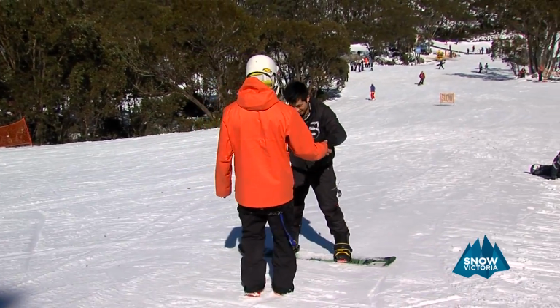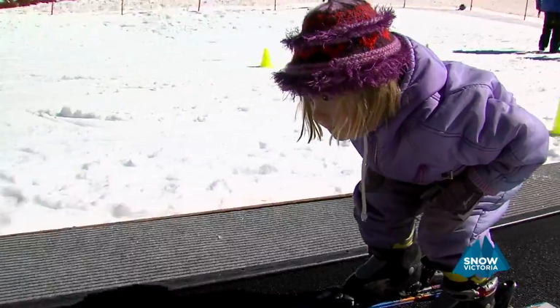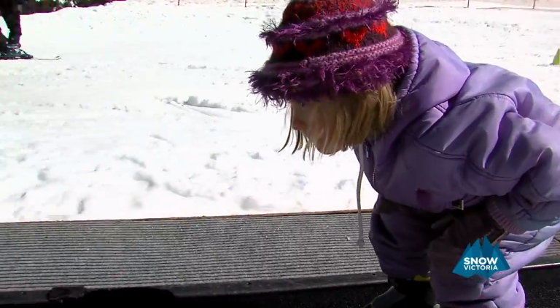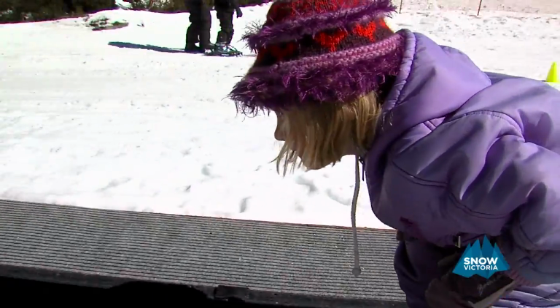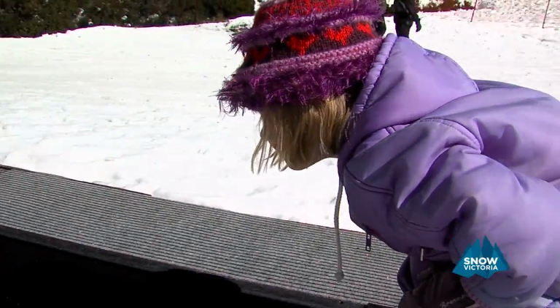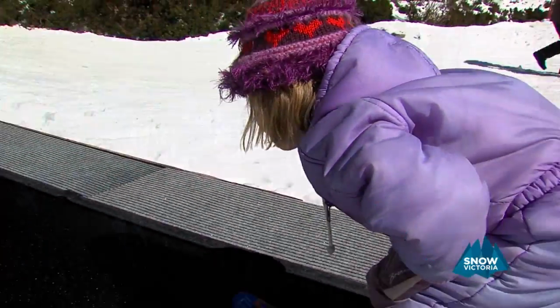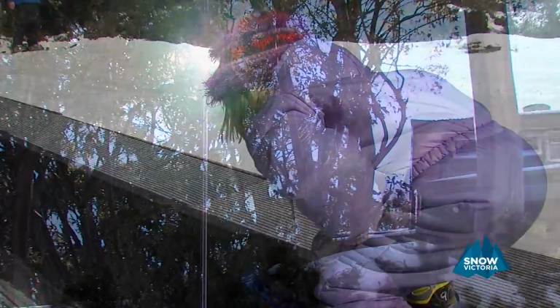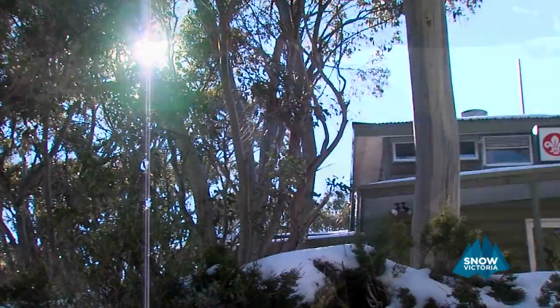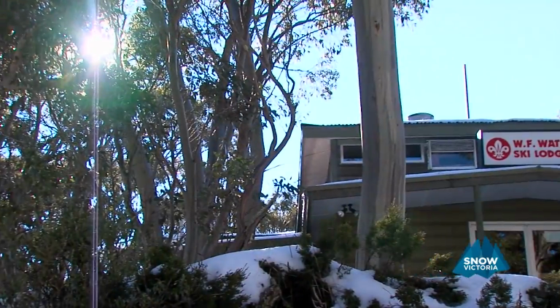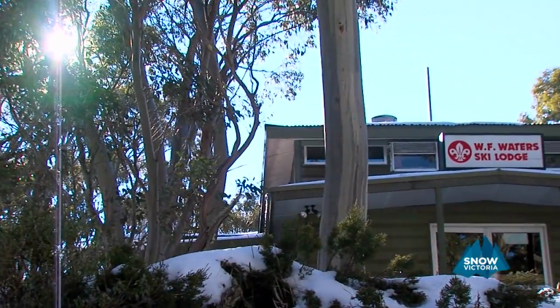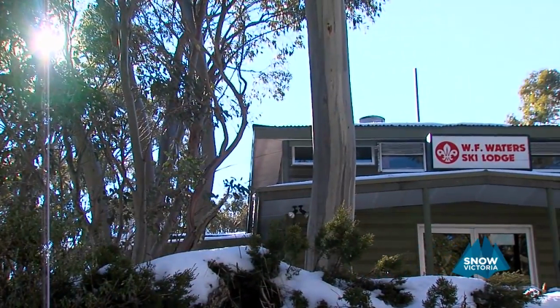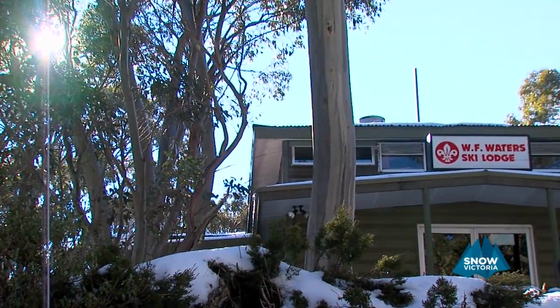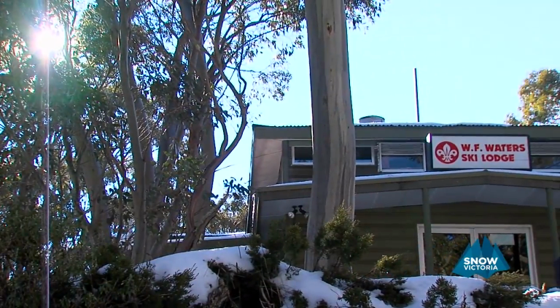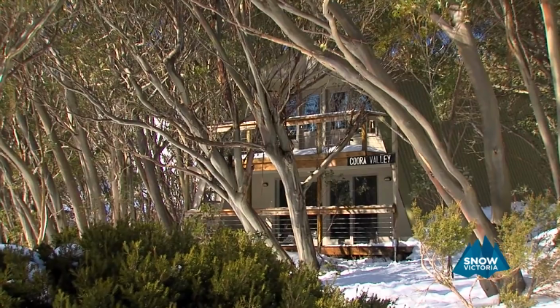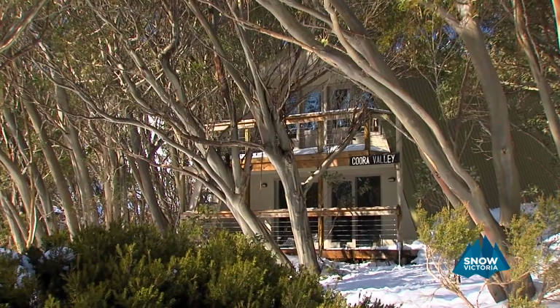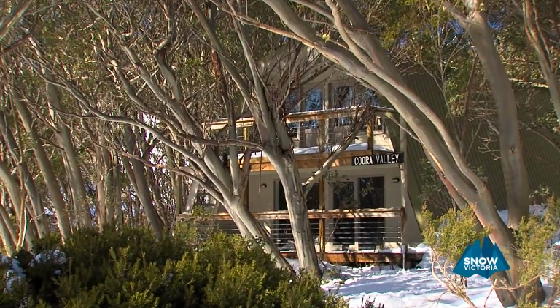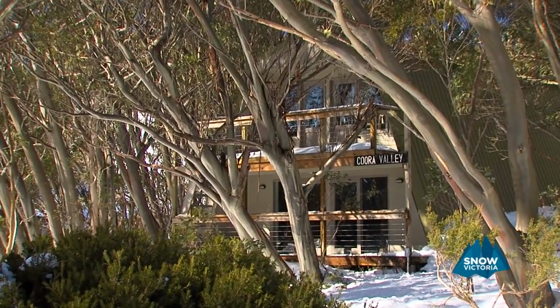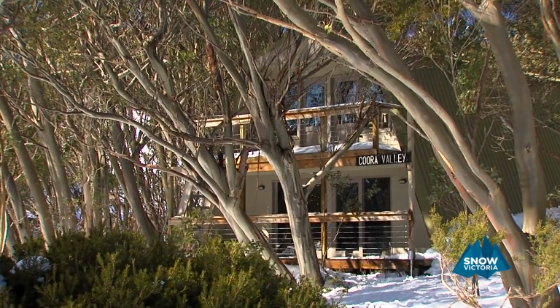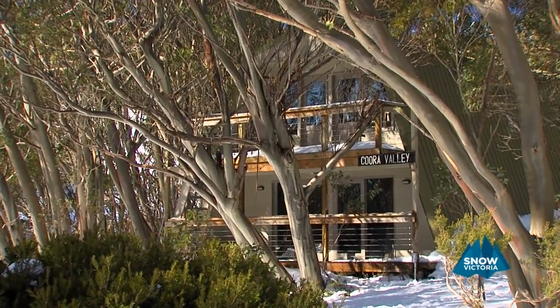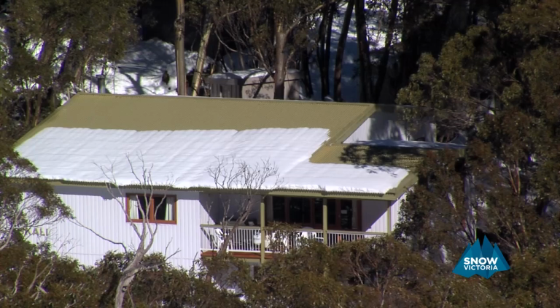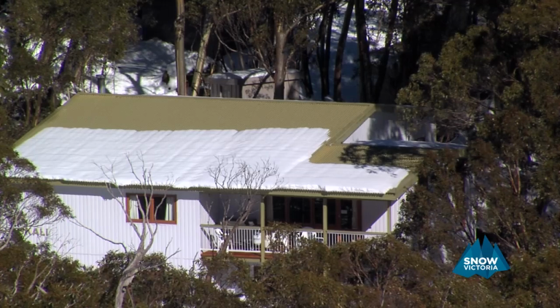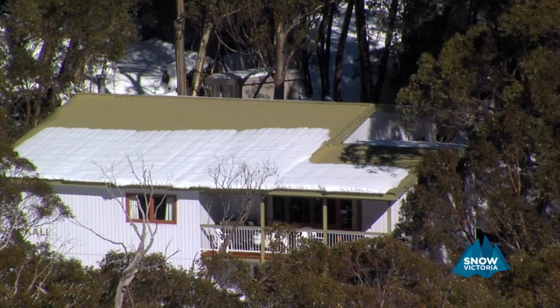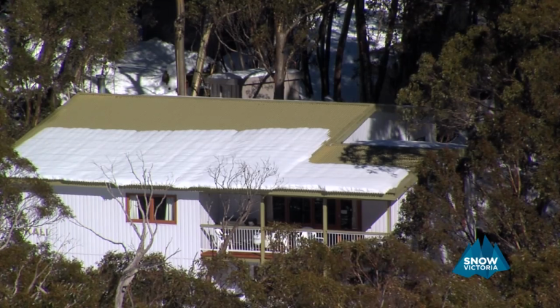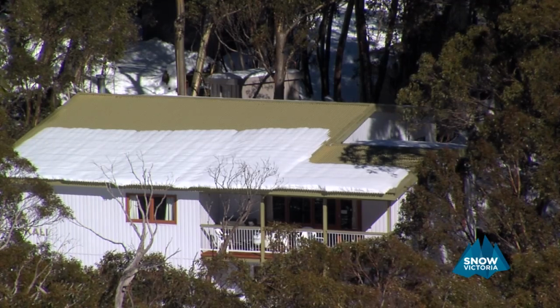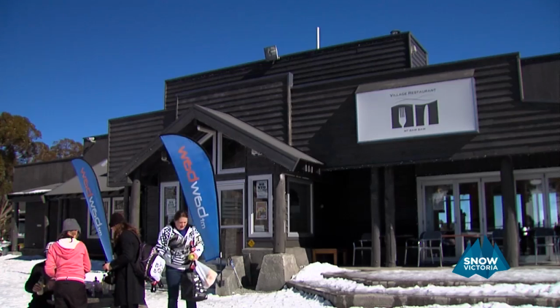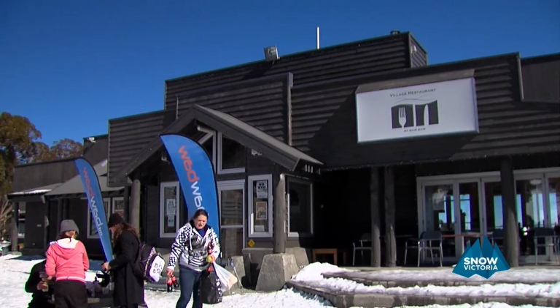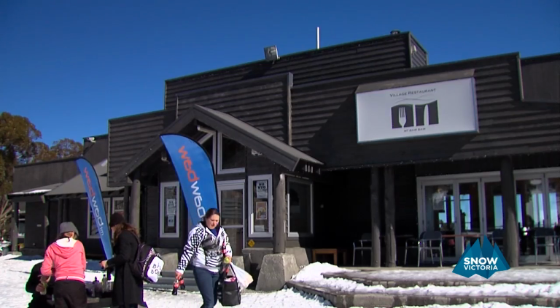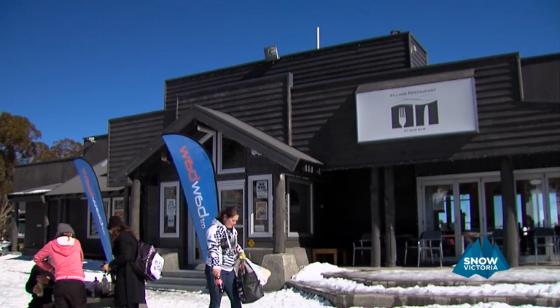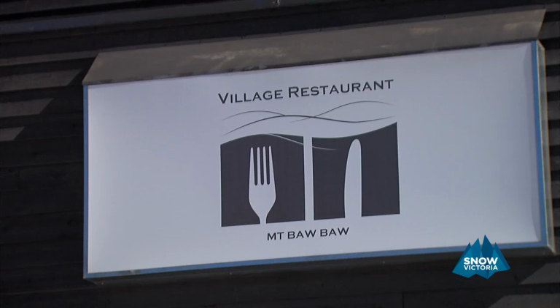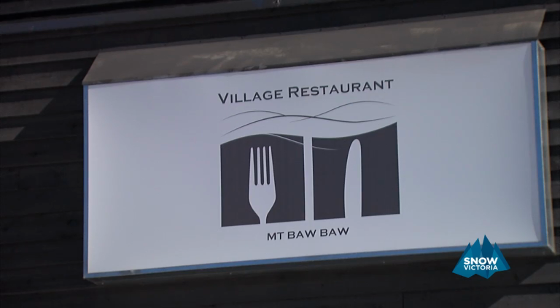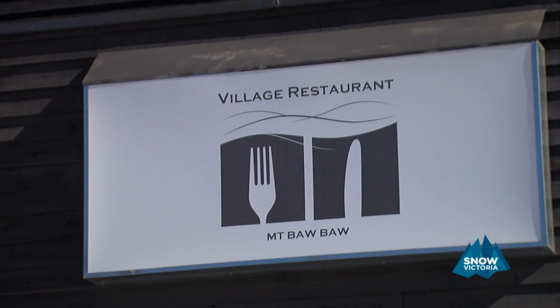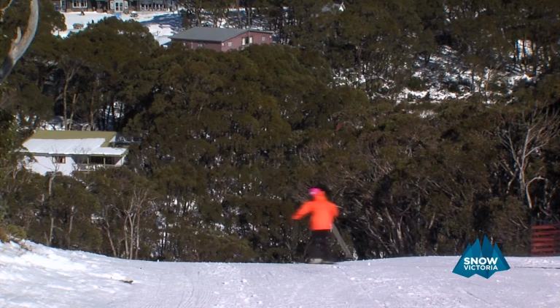The resort's designed for both the day tripper and the week-long visitor and has a full range of affordable accommodation from family-friendly lodges to cosy cabins, plus it has great restaurants, cafes, bars and takeaway shops.